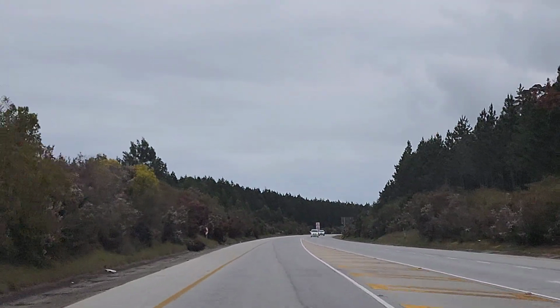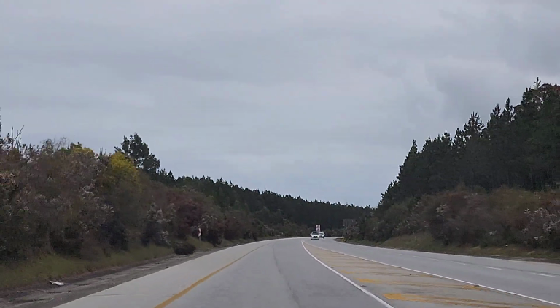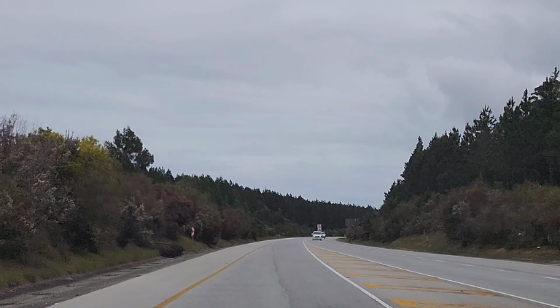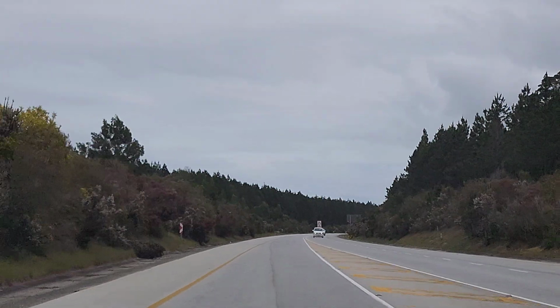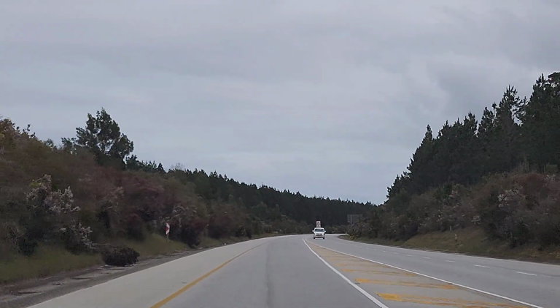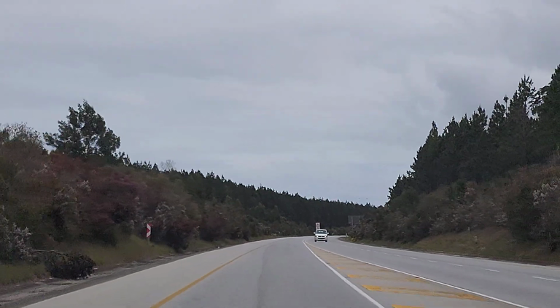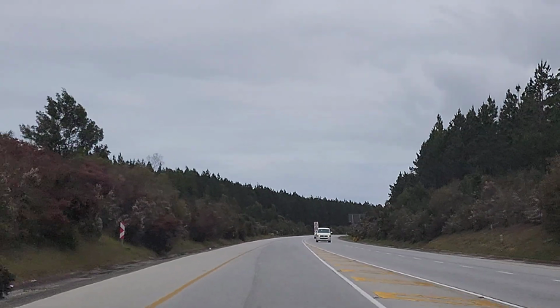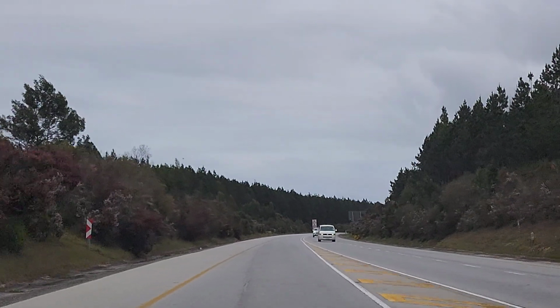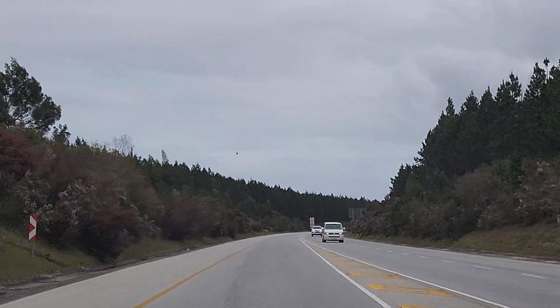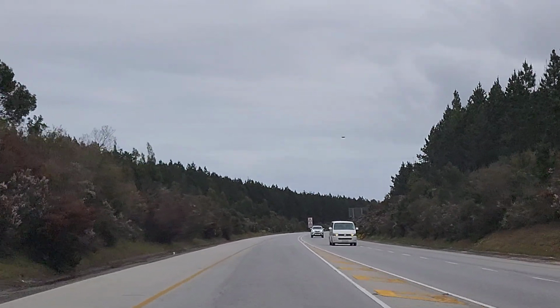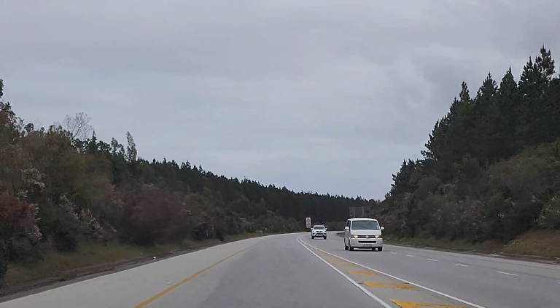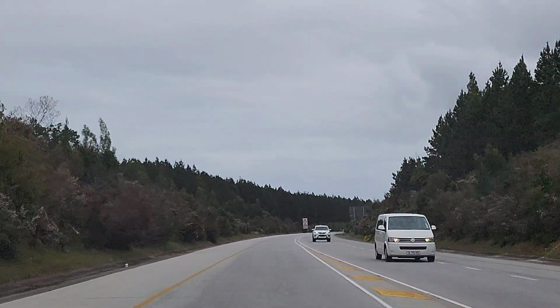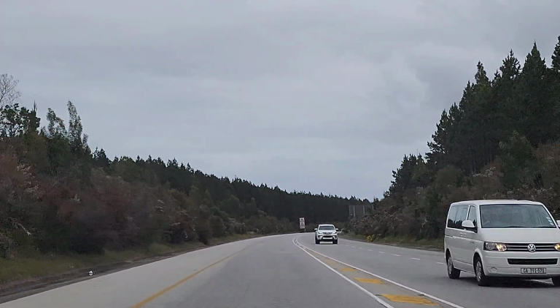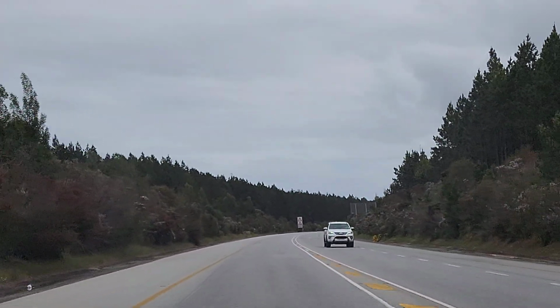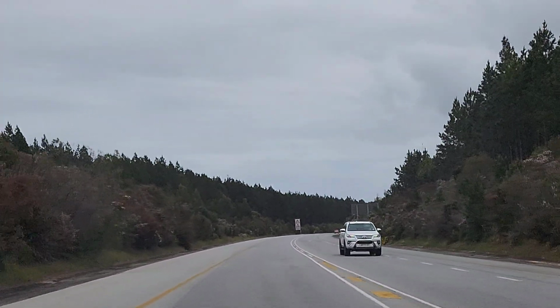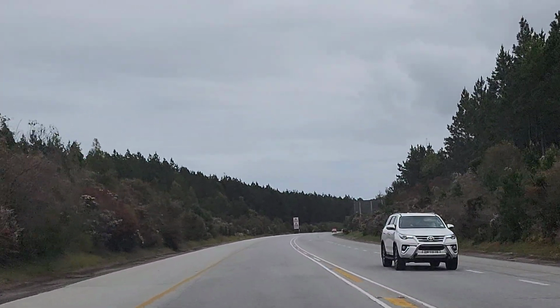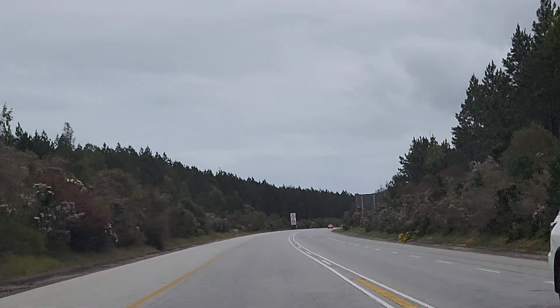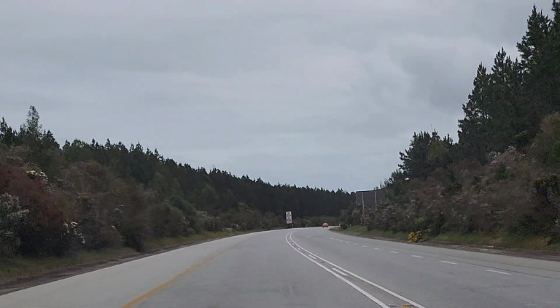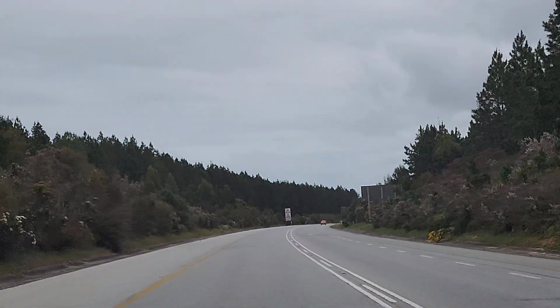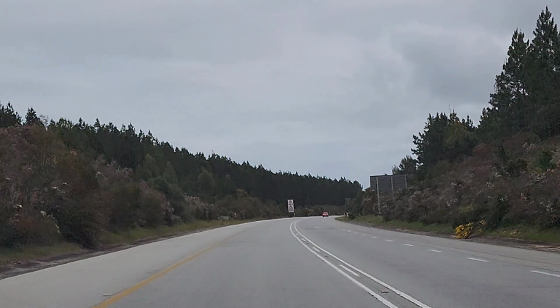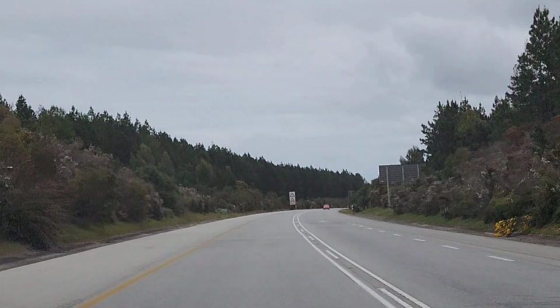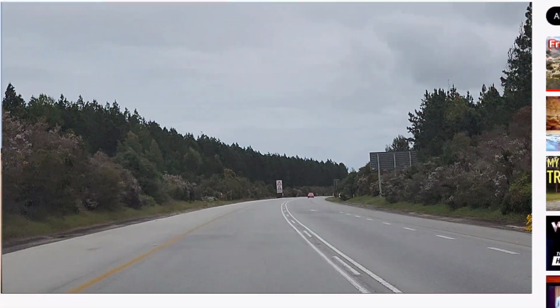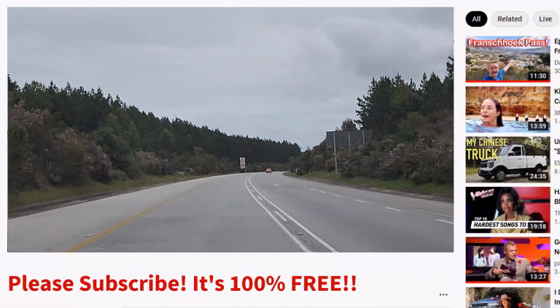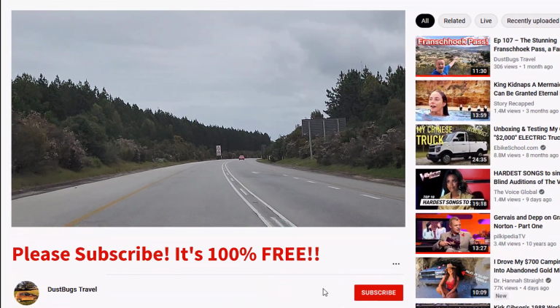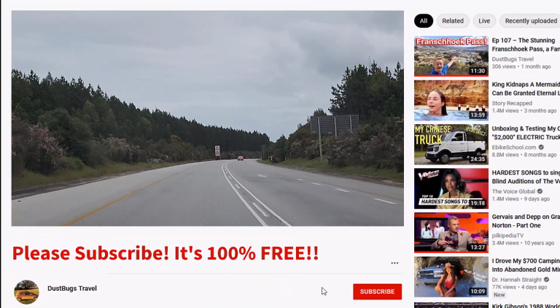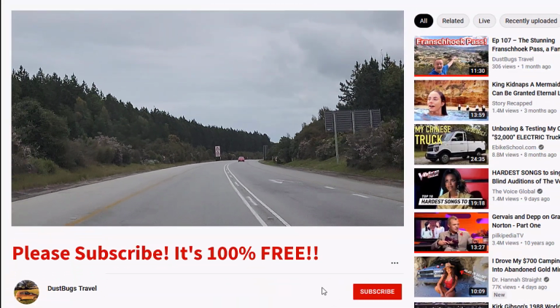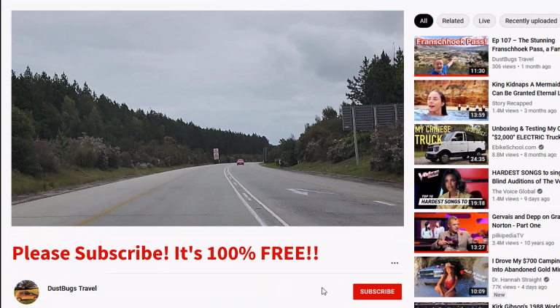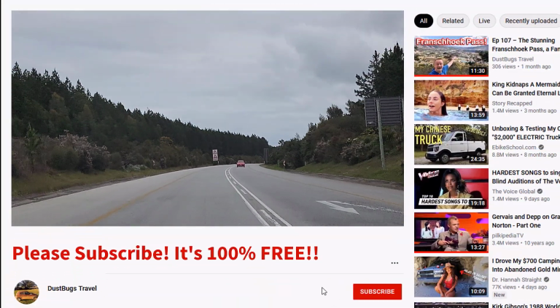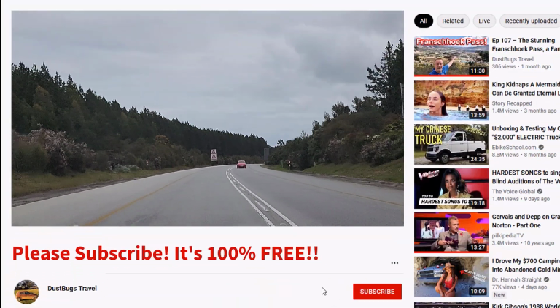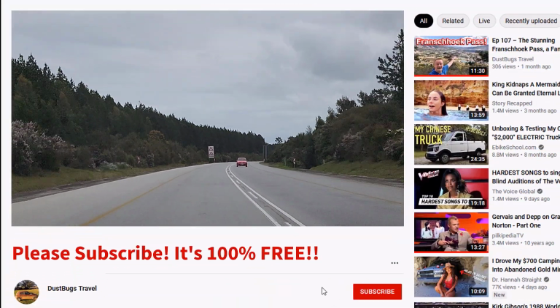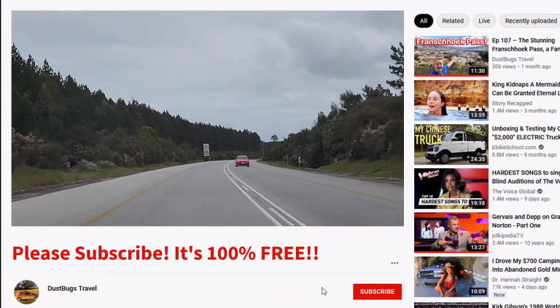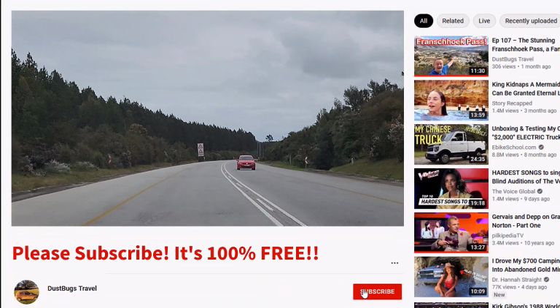I can remember many, many years ago I did it when it was open. It was absolutely beautiful. I would have loved to have done it again. Really a pity.